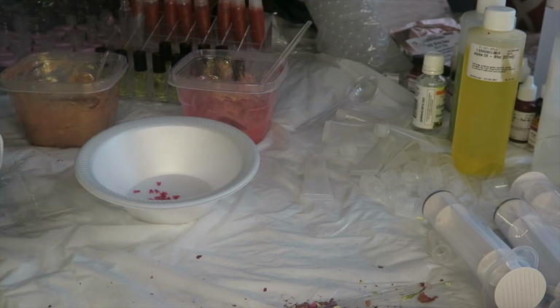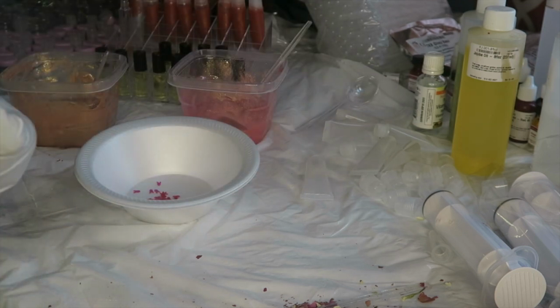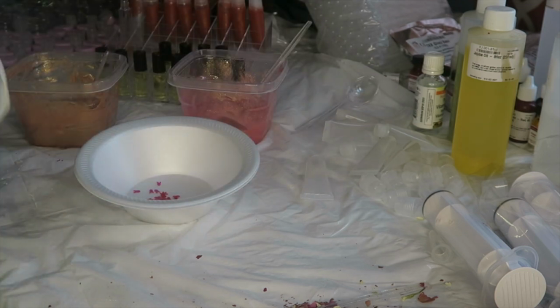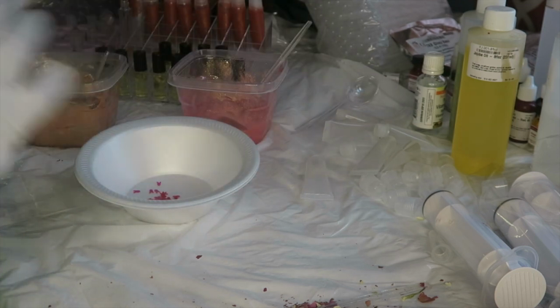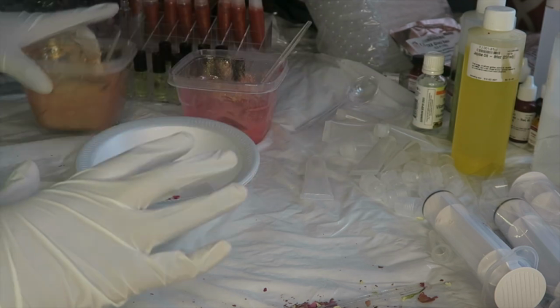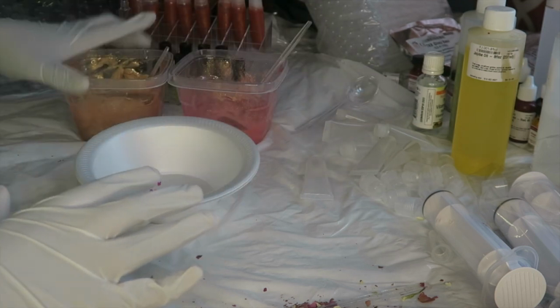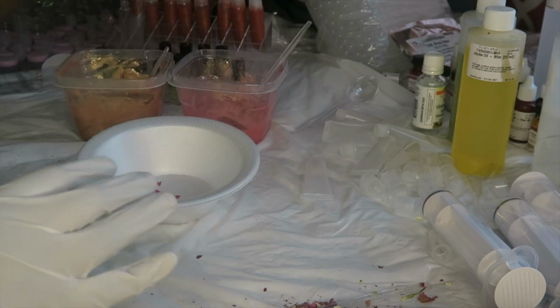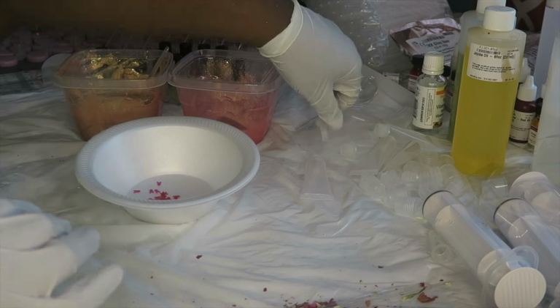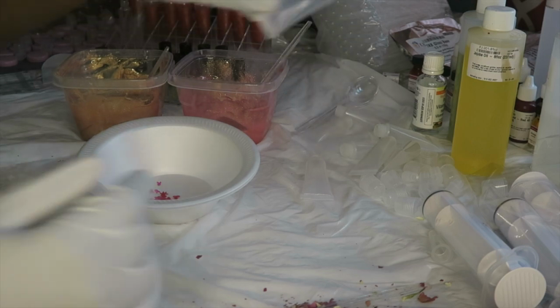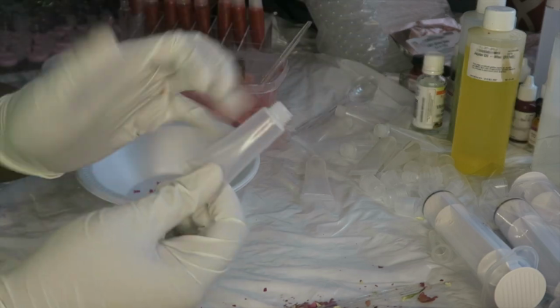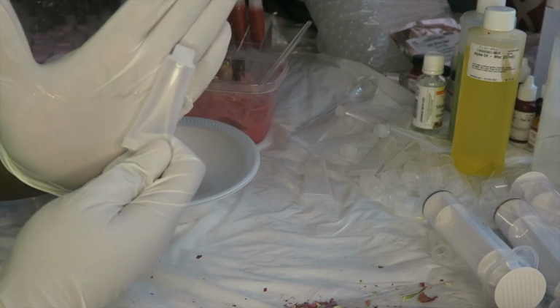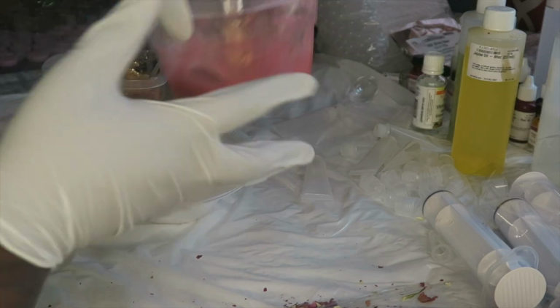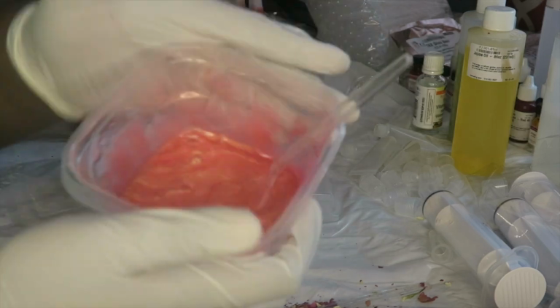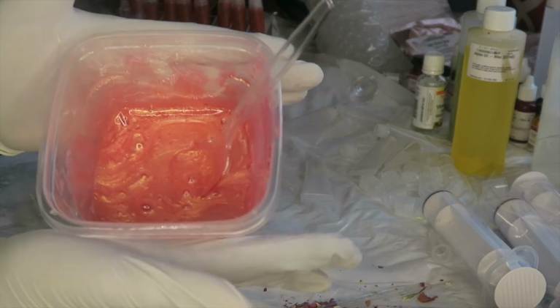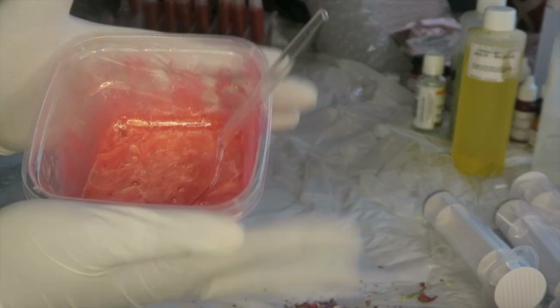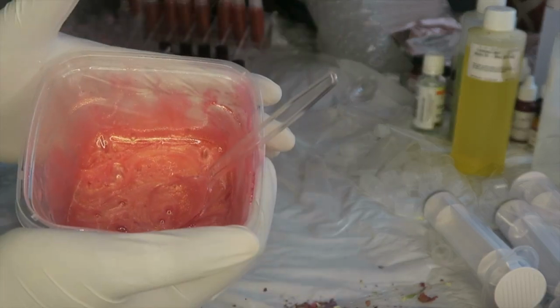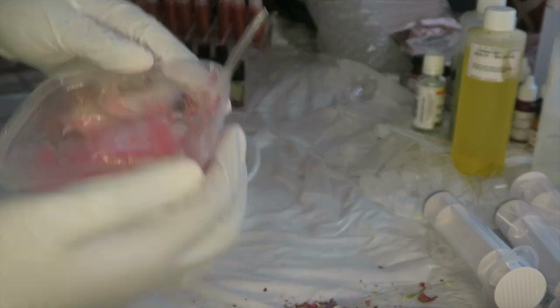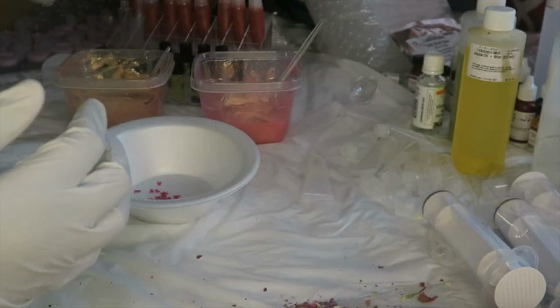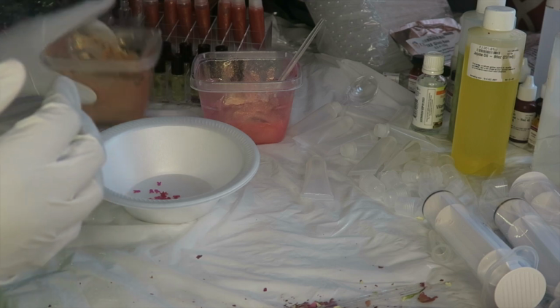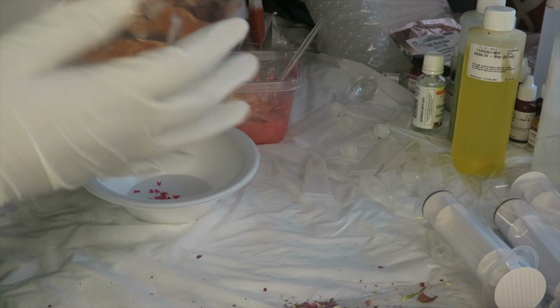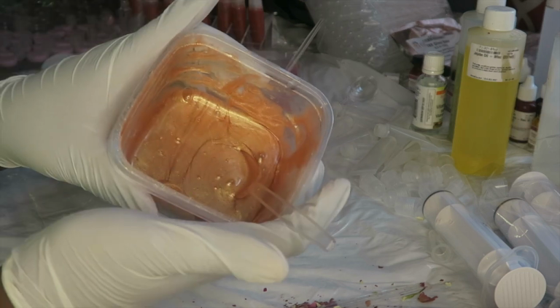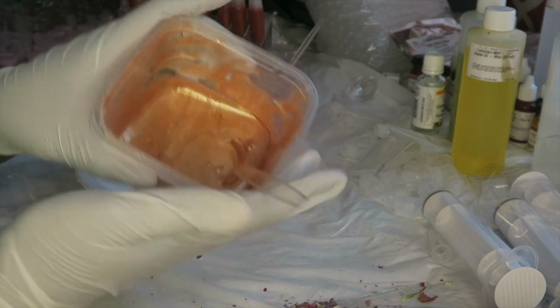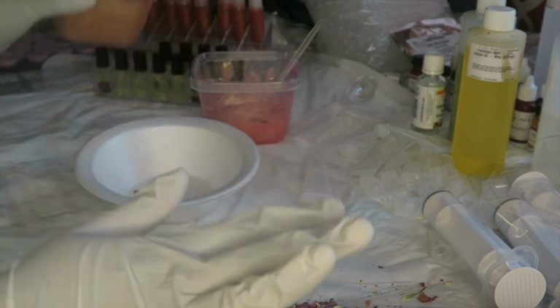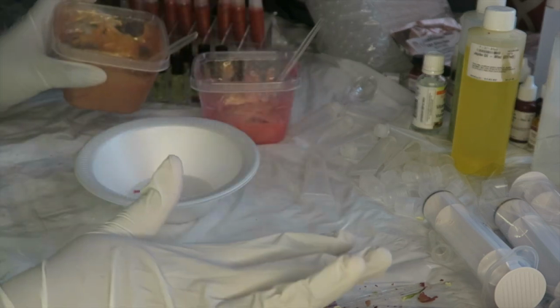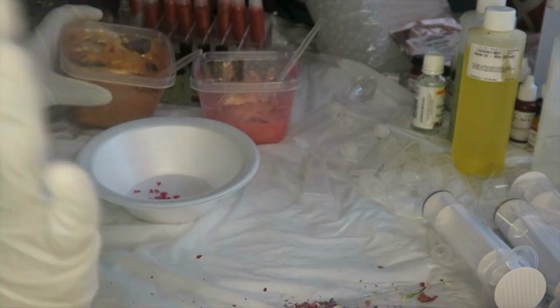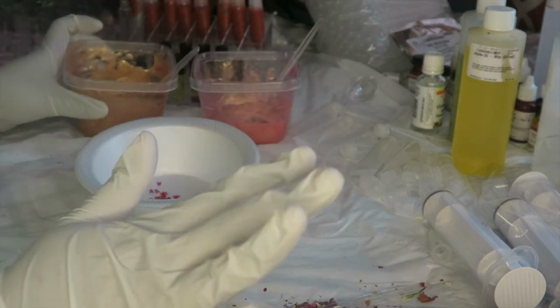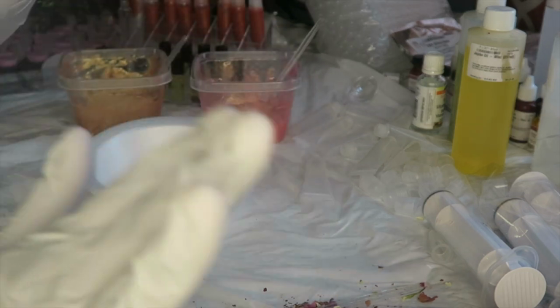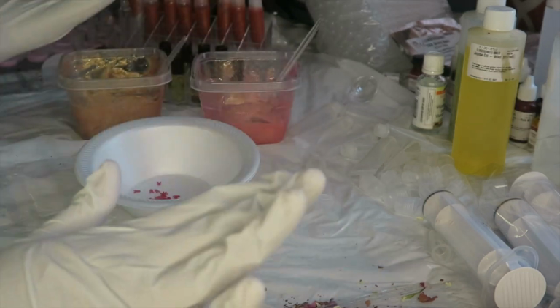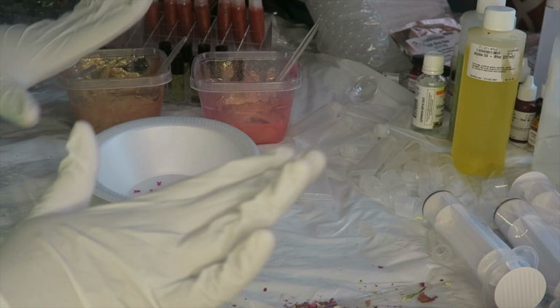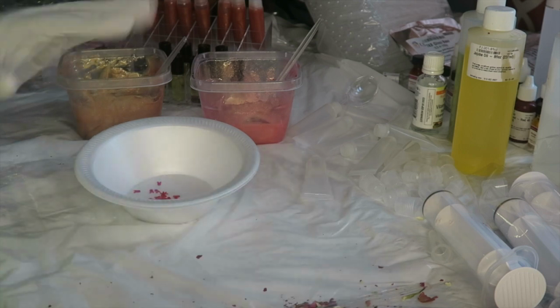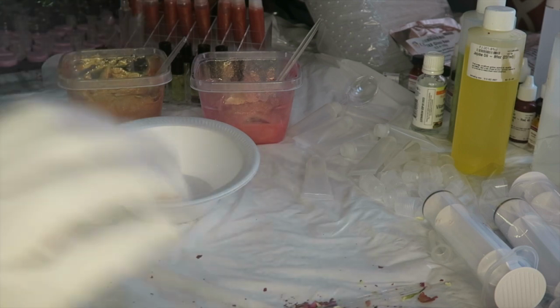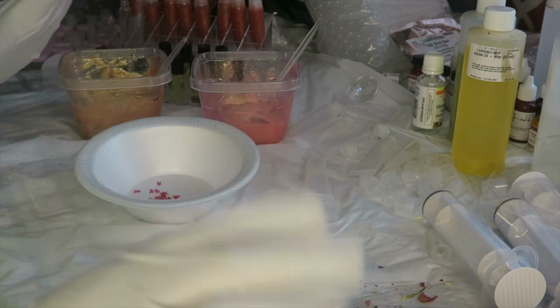We are basically gonna be filling up some squeeze tubes today — some lip gloss that I've already made and also this one. We're just gonna fill up five right now, honestly.